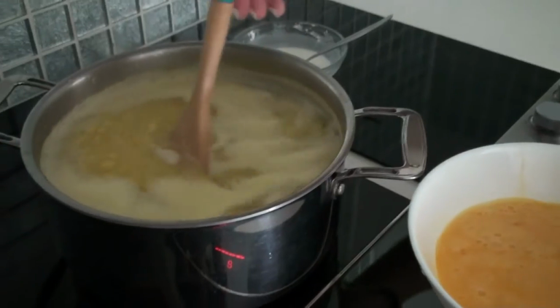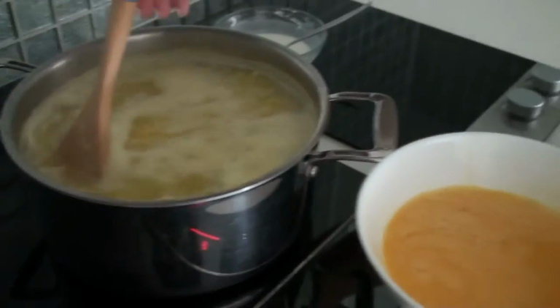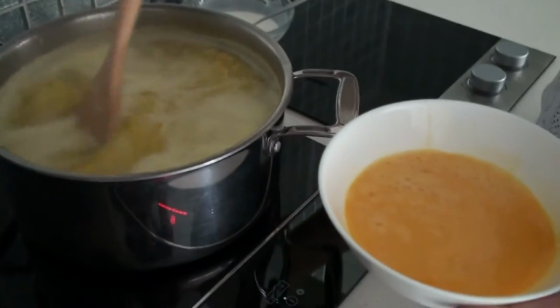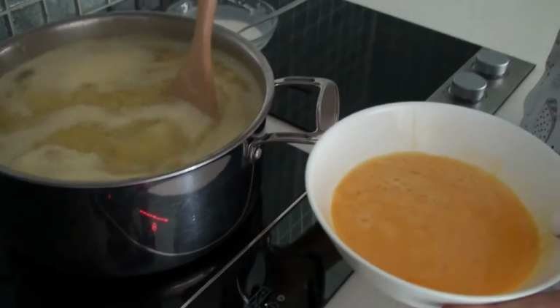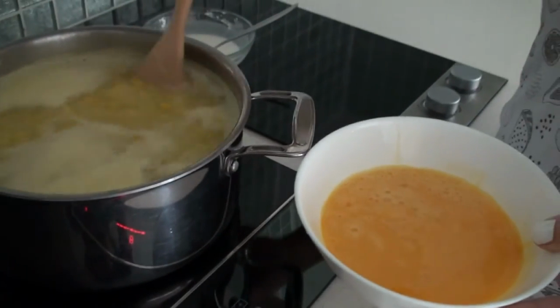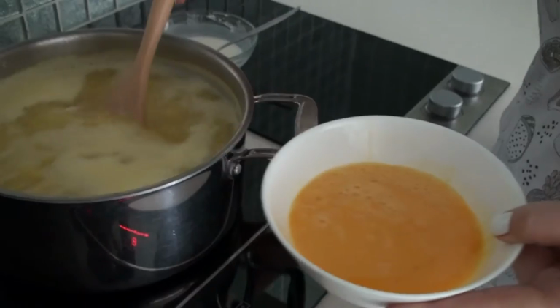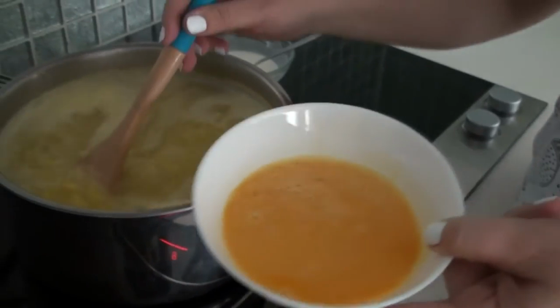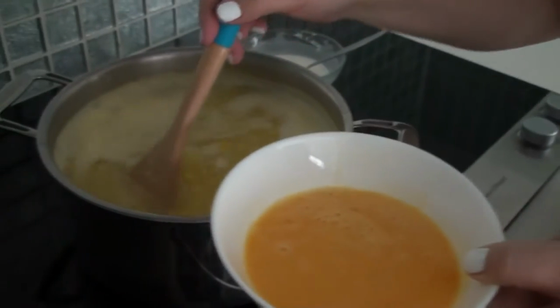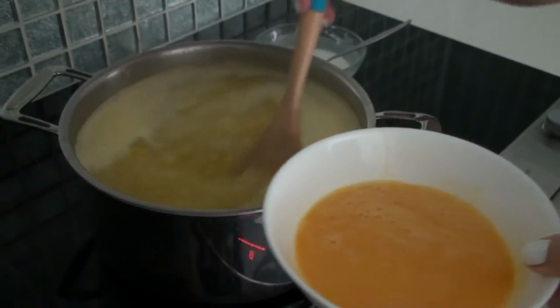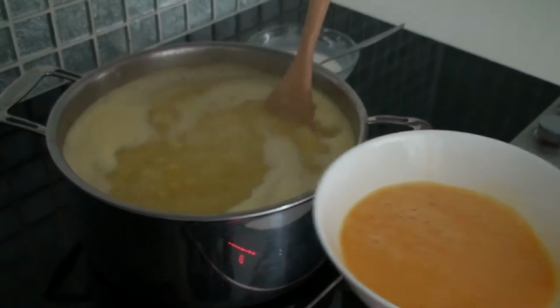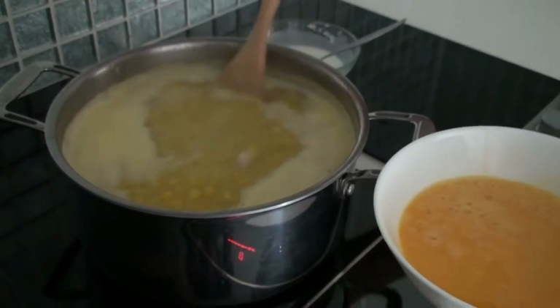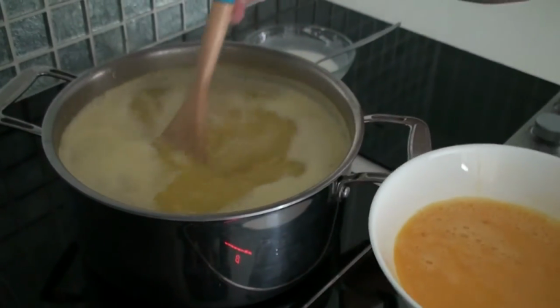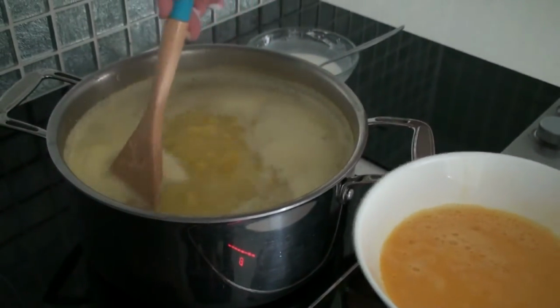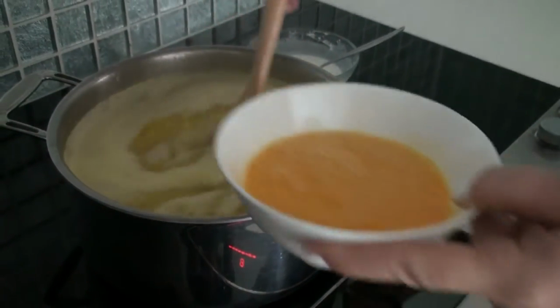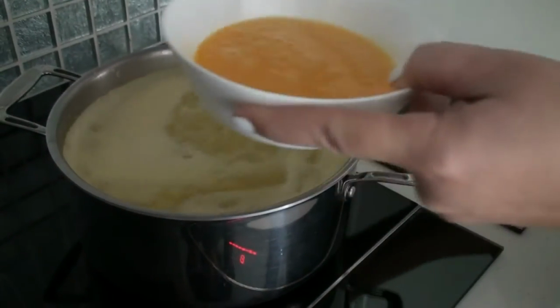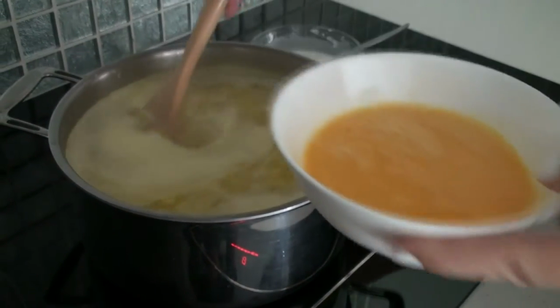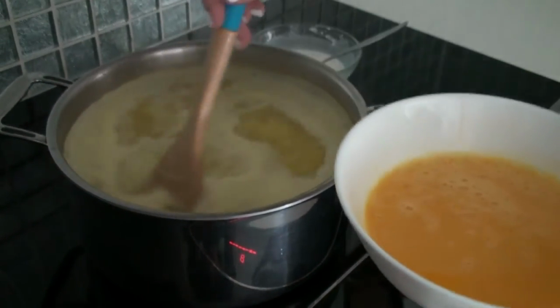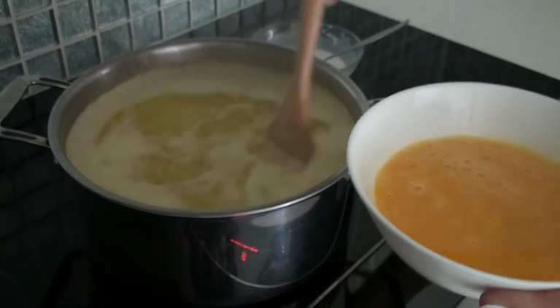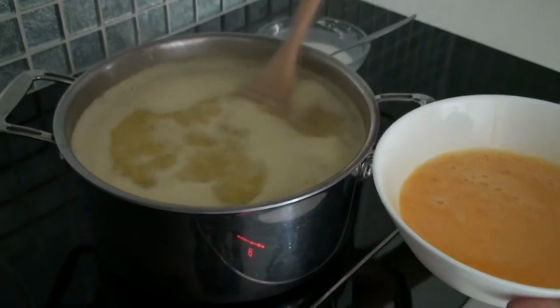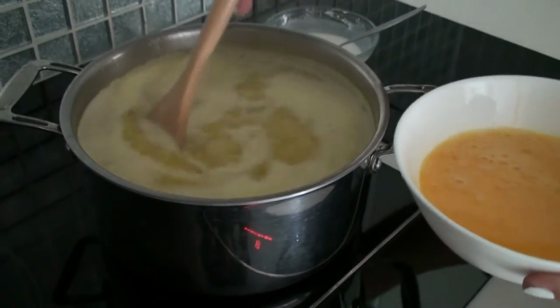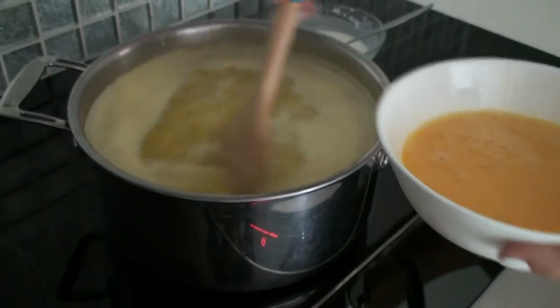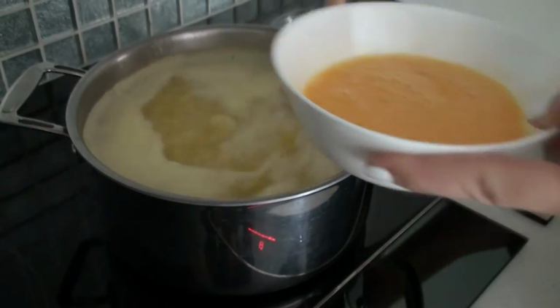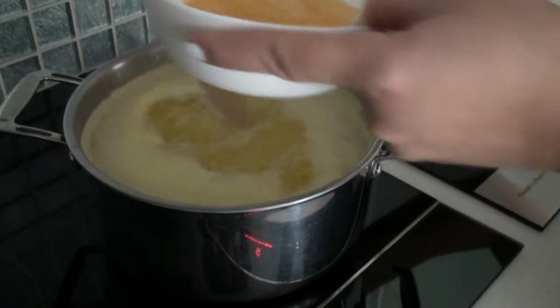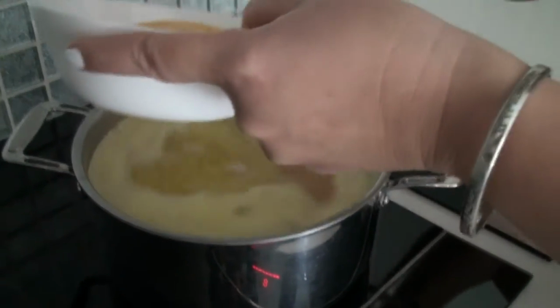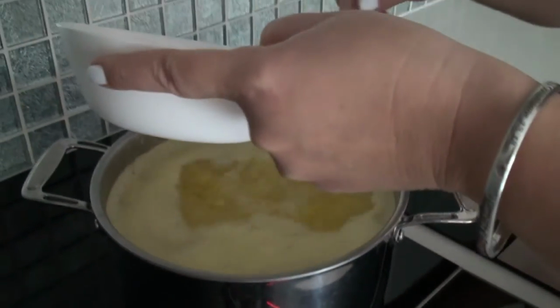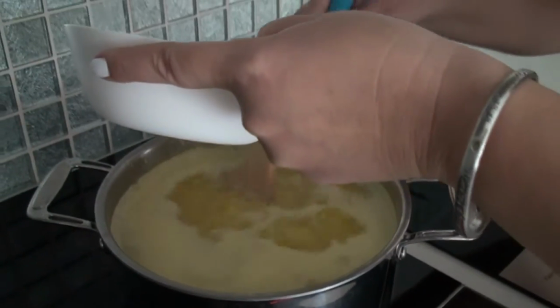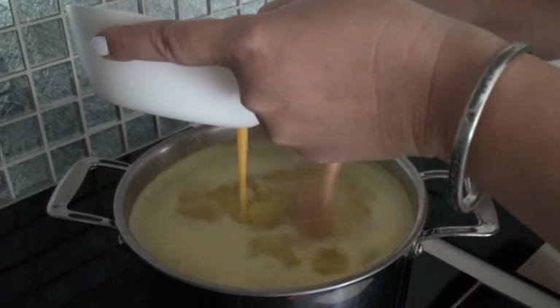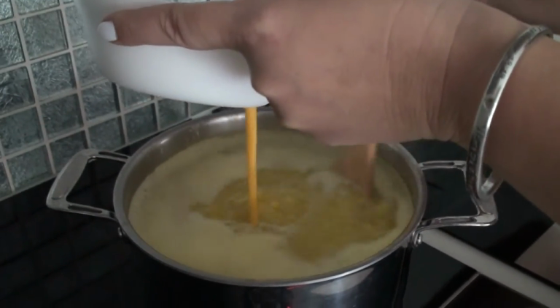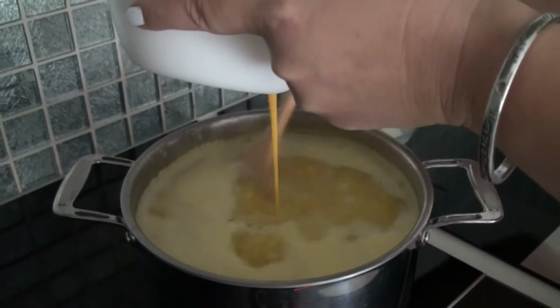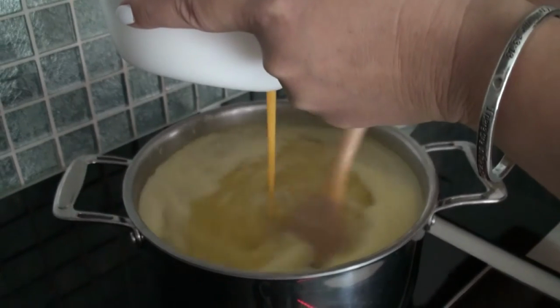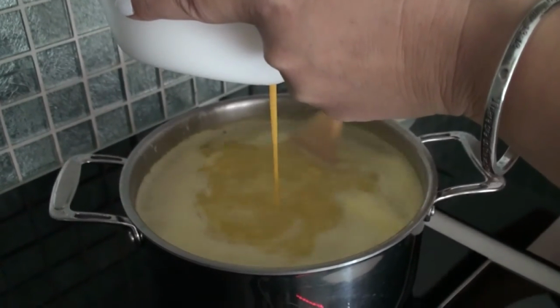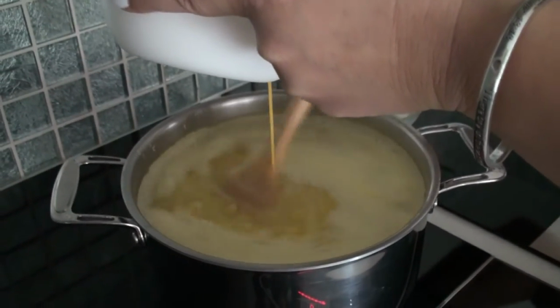After five more minutes of boiling, I'm going to slowly pour the eggs in, and at the same time stir continually — just a little bit at a time and stir.